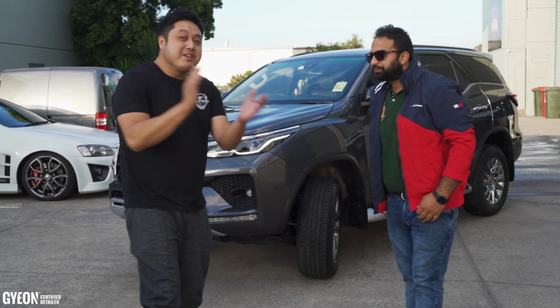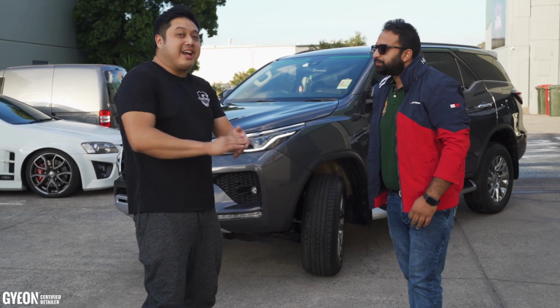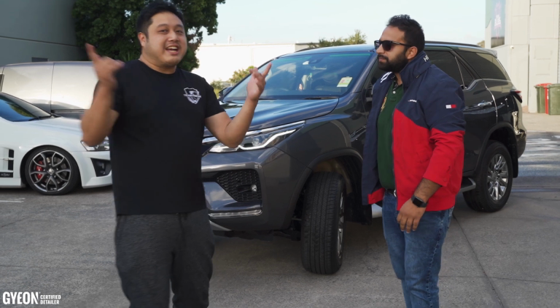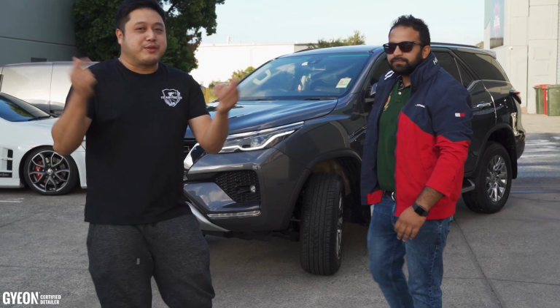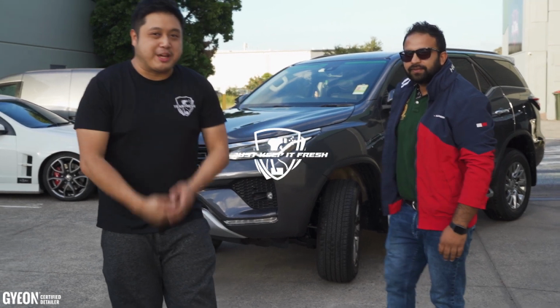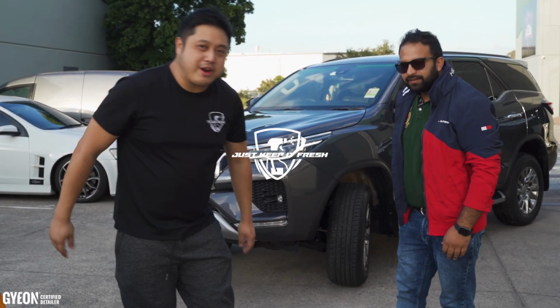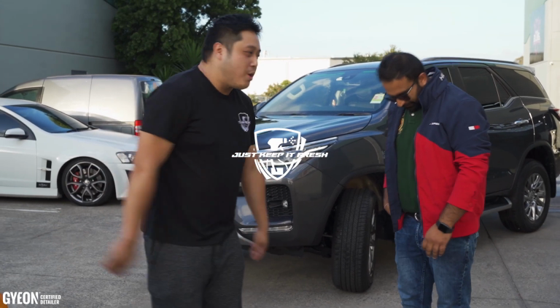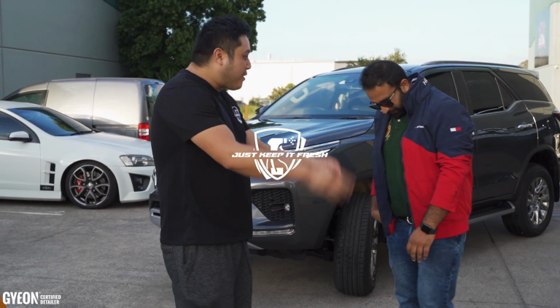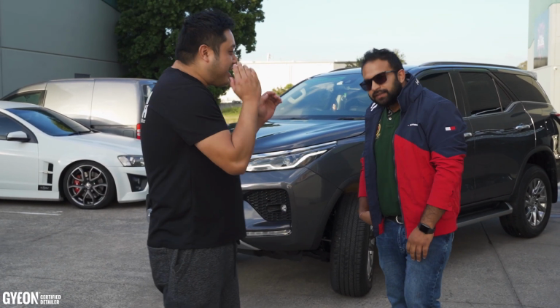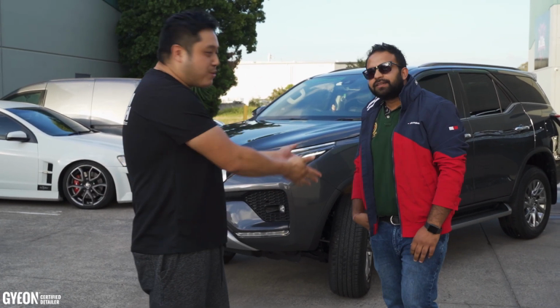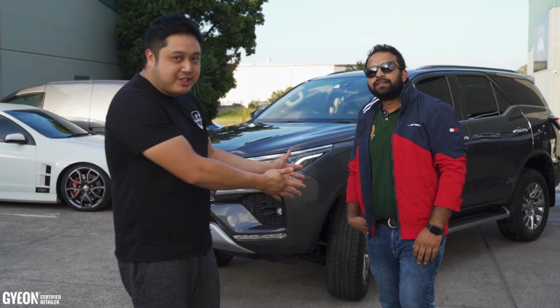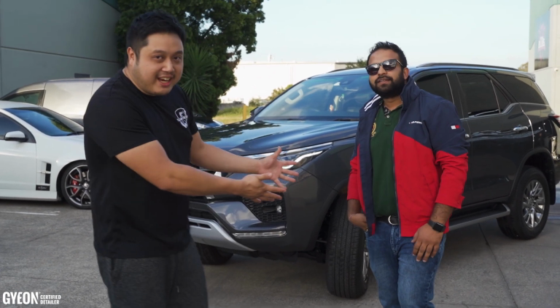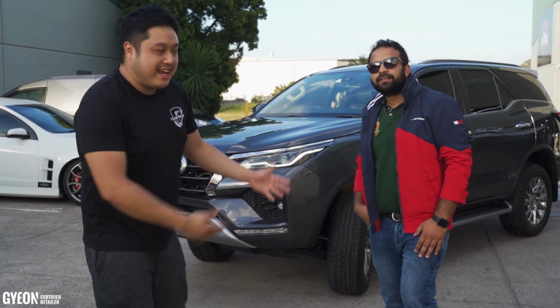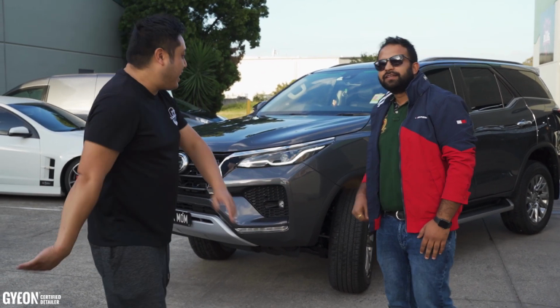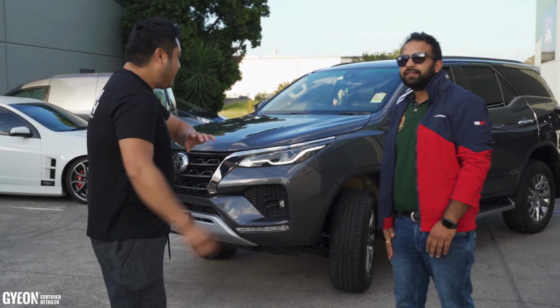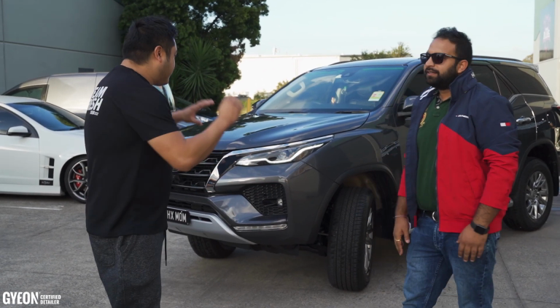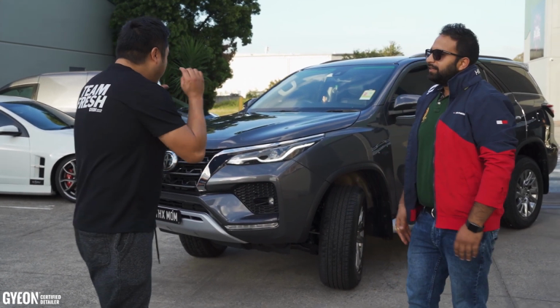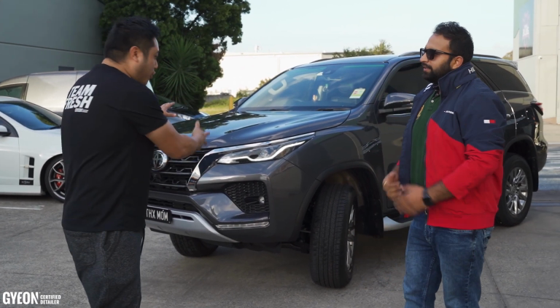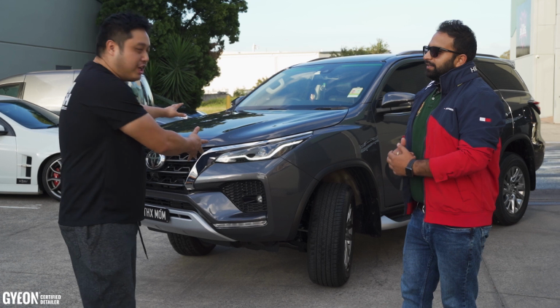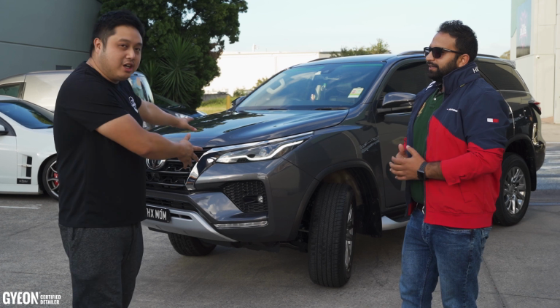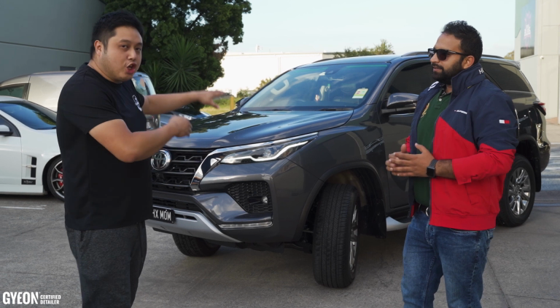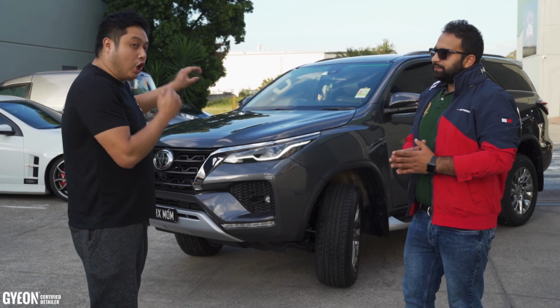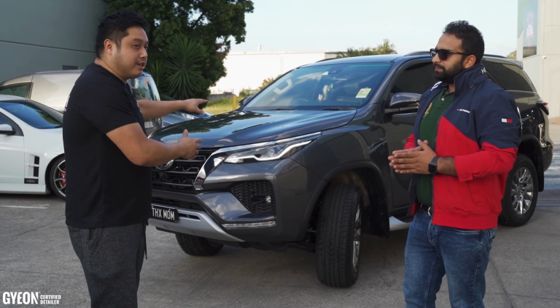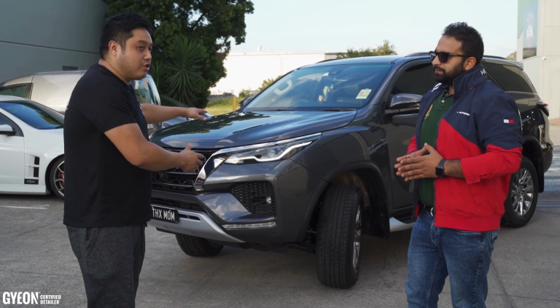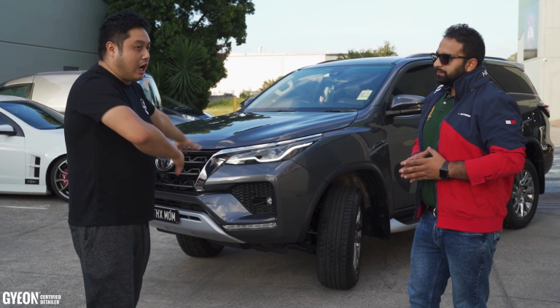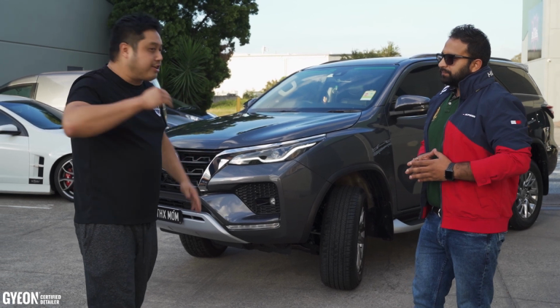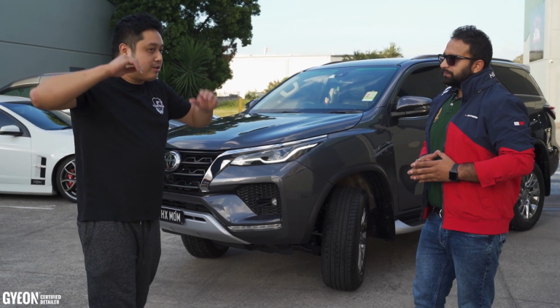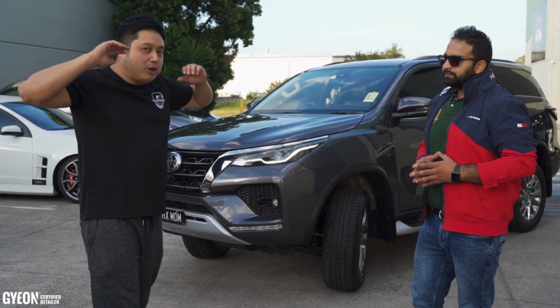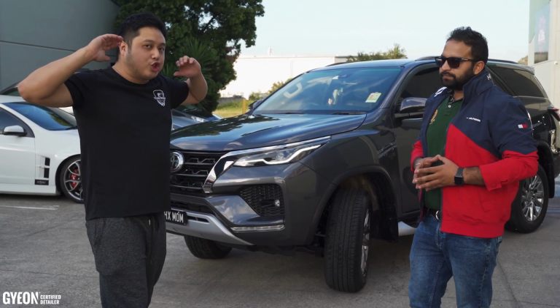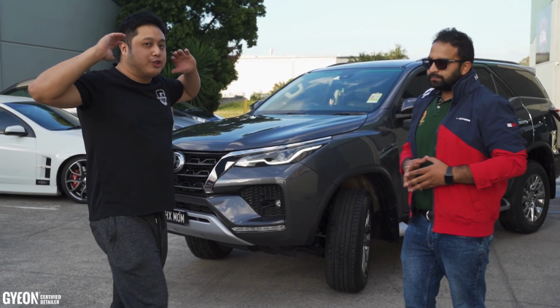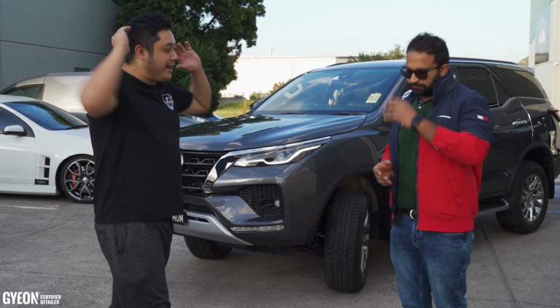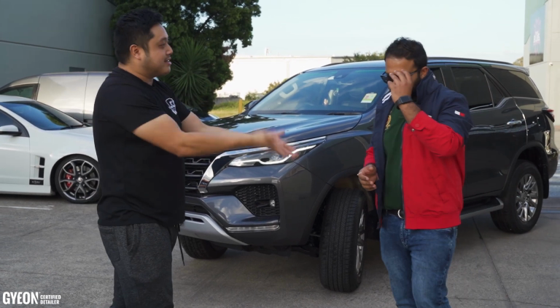Hey guys, it's here for Just Keep It Fresh. We have Vikas with us today and he has his Fortuna coated. So I'll just go straight to Vikas.